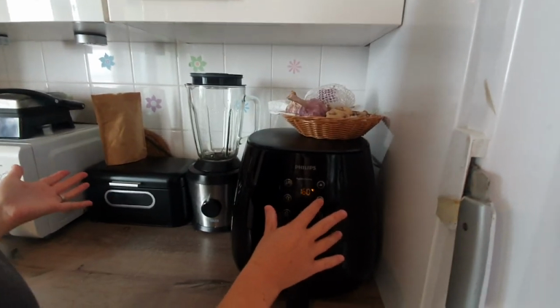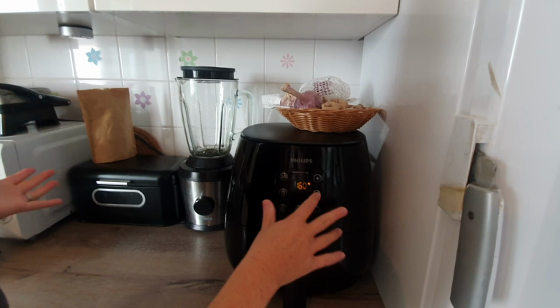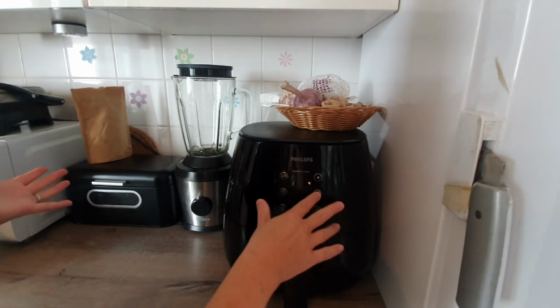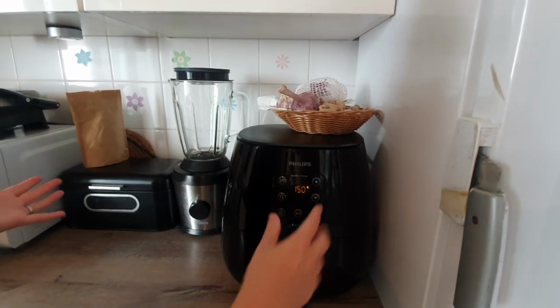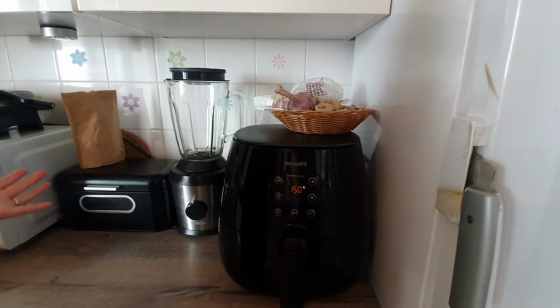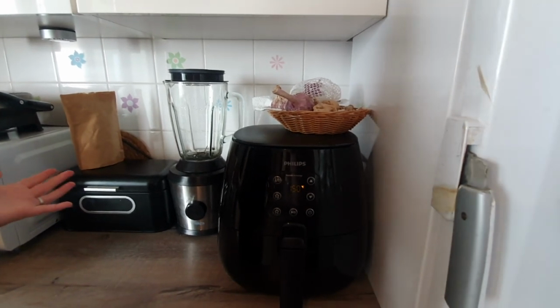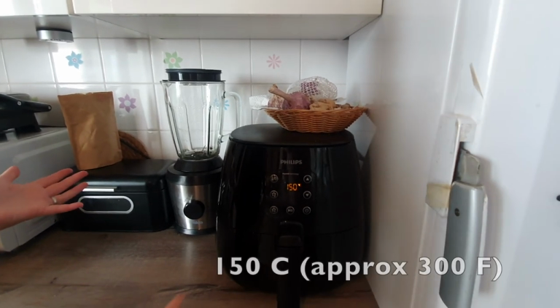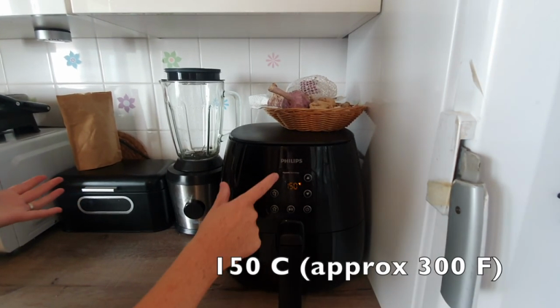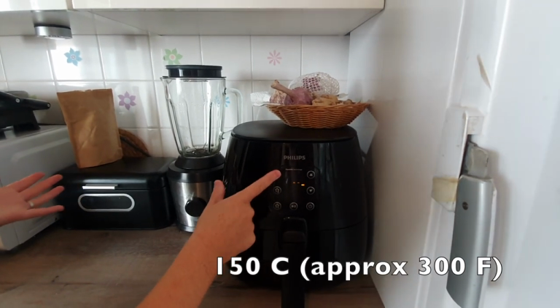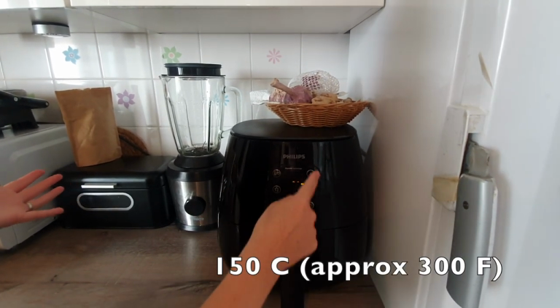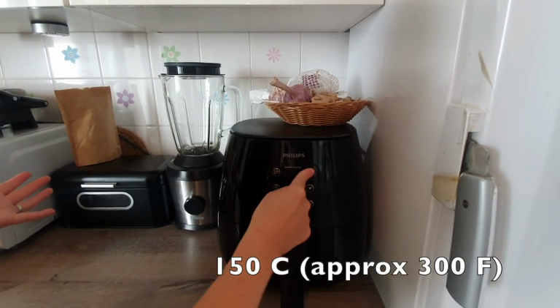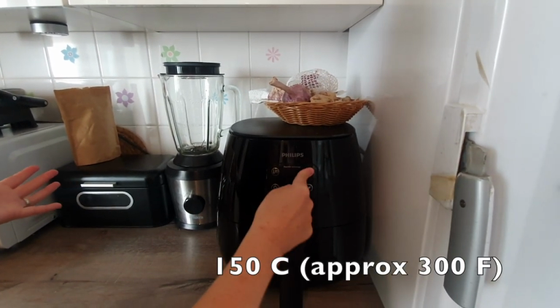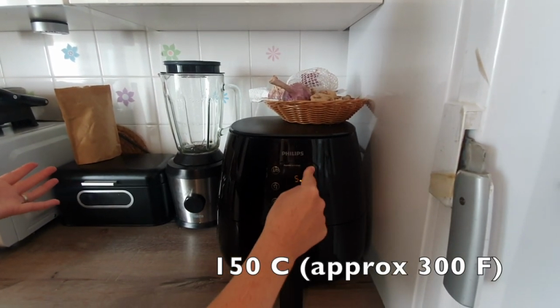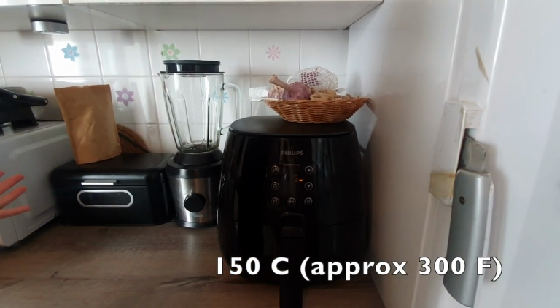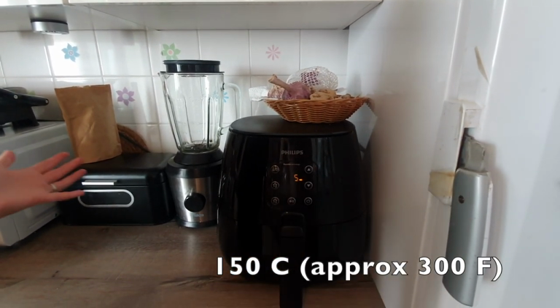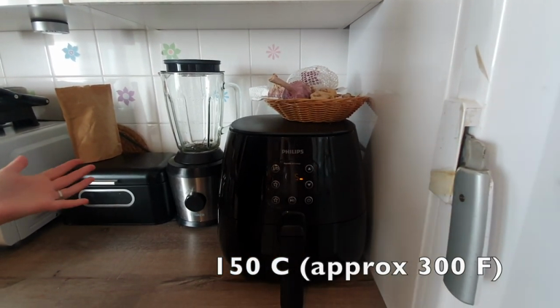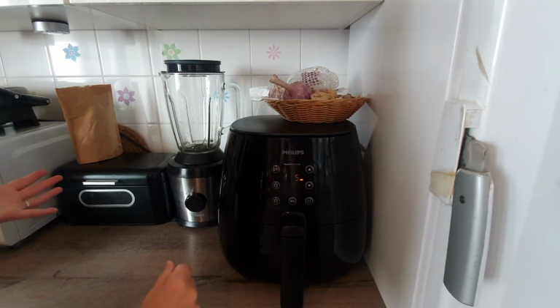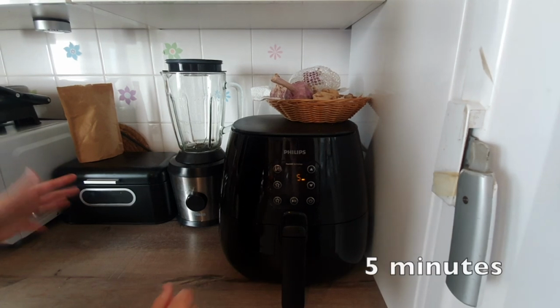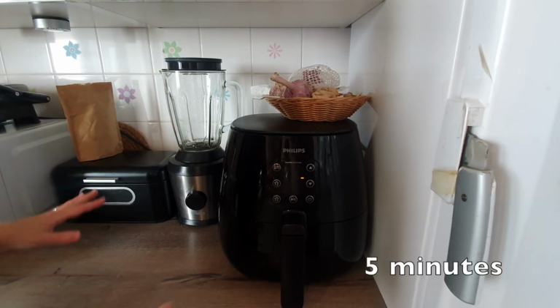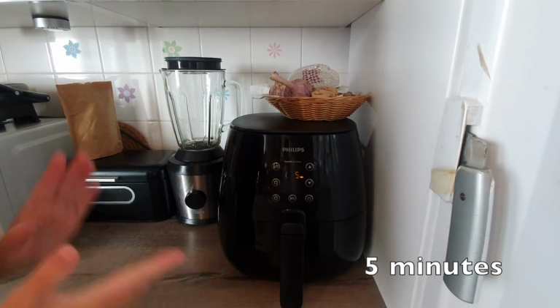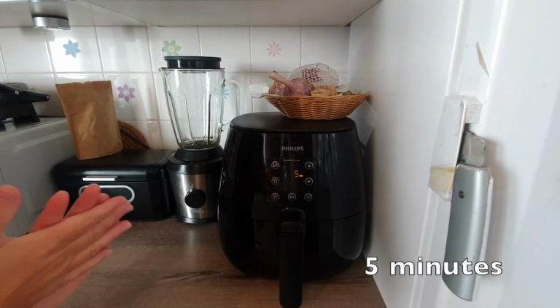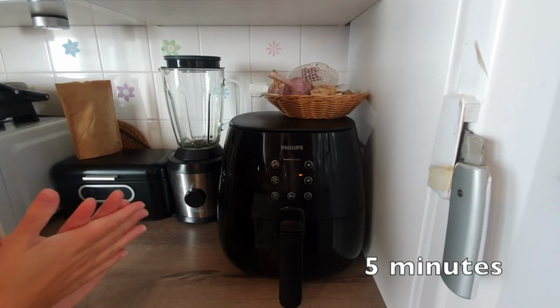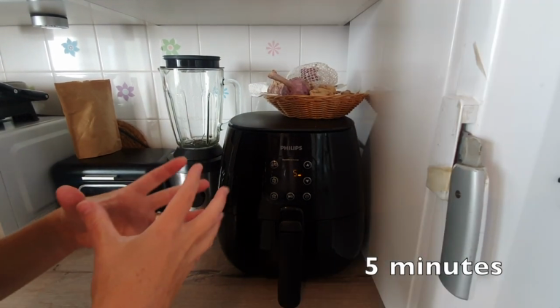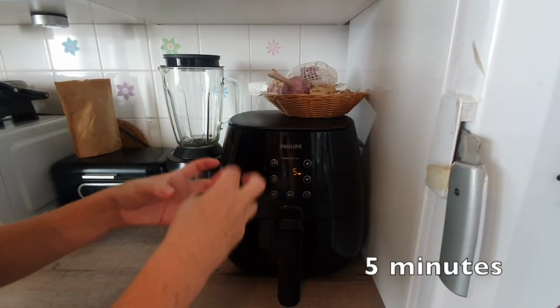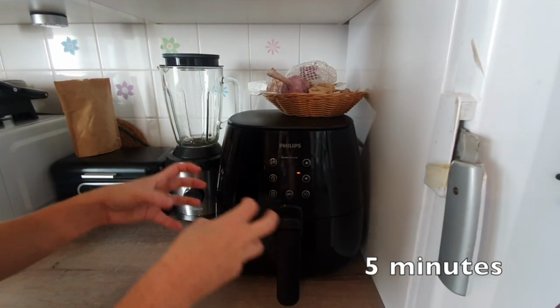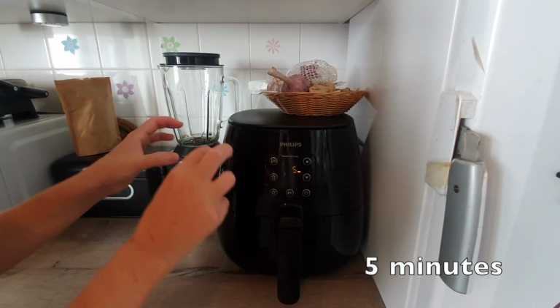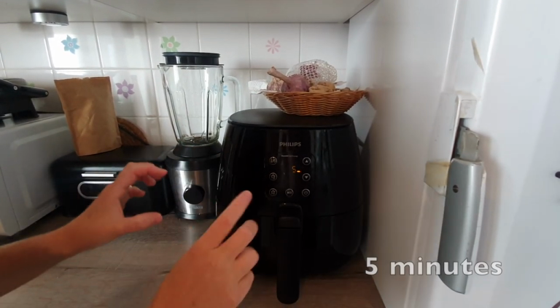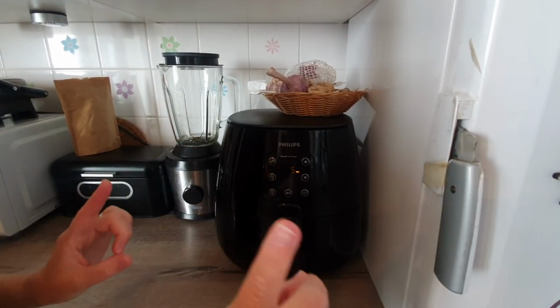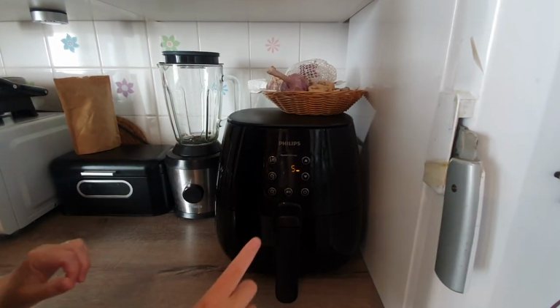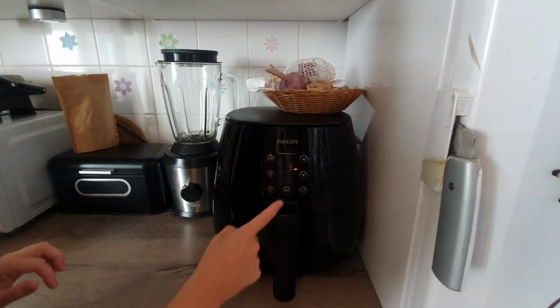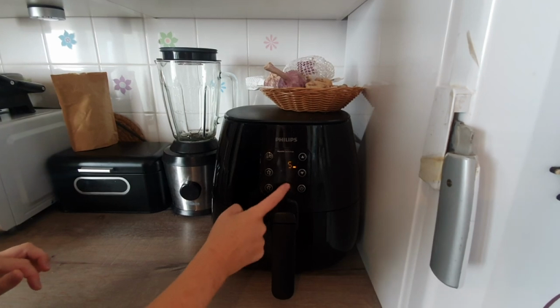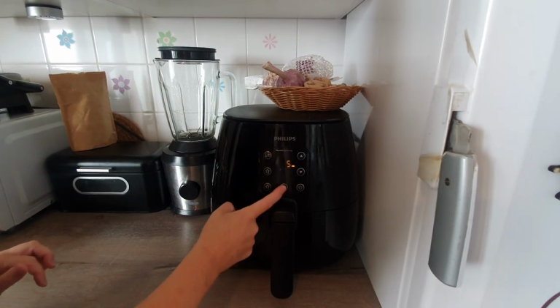I want to do a couple of processes. We want to cook it first at a little bit of a lower temperature and then at a higher temperature. I played around with different temperatures so it didn't get burnt and didn't lose the texture that you want. So I'm going to start with 150 Celsius for five minutes.